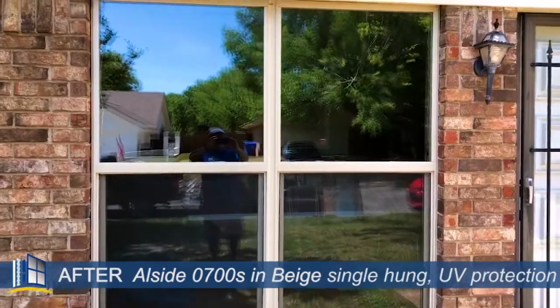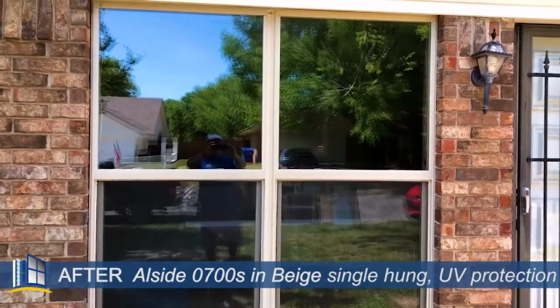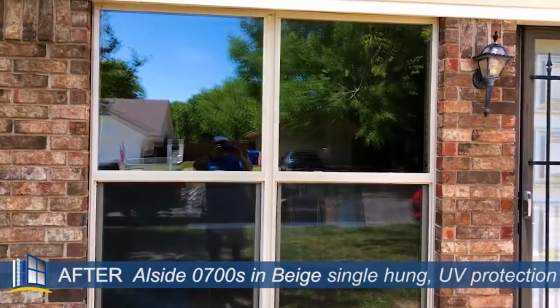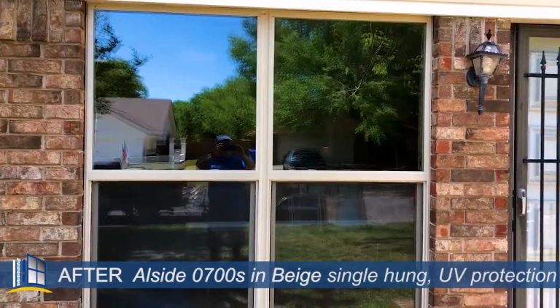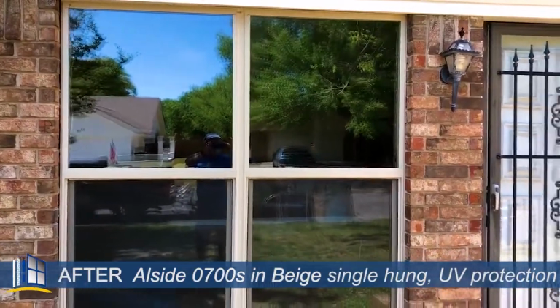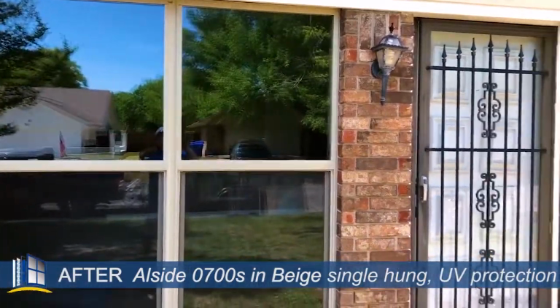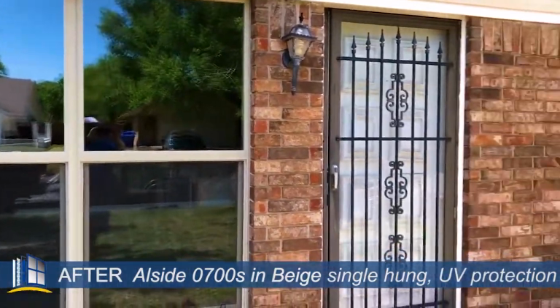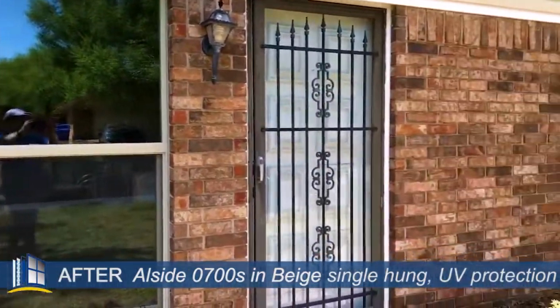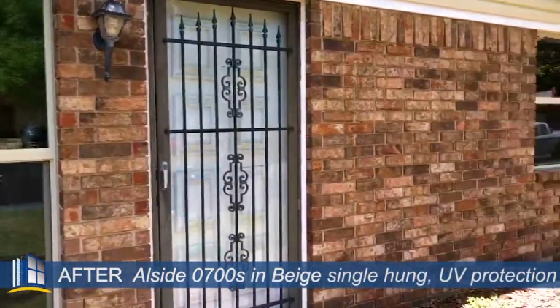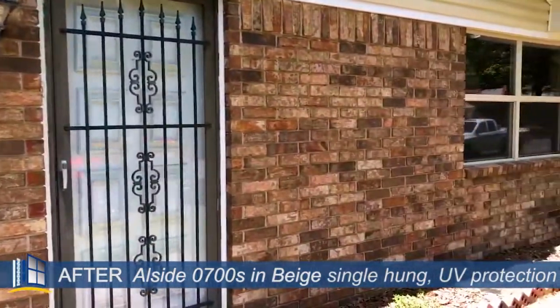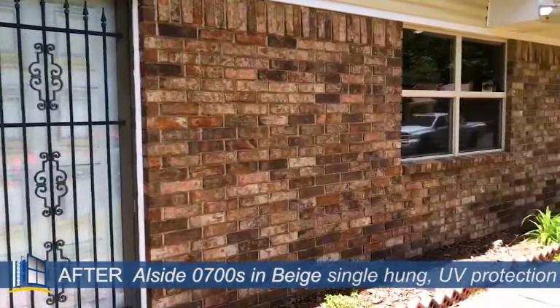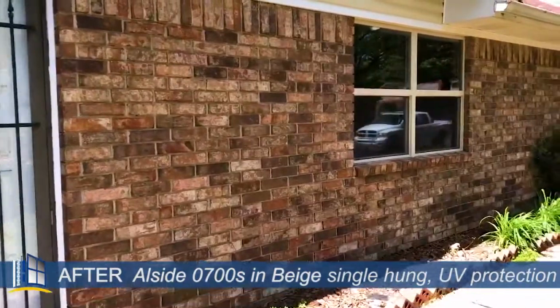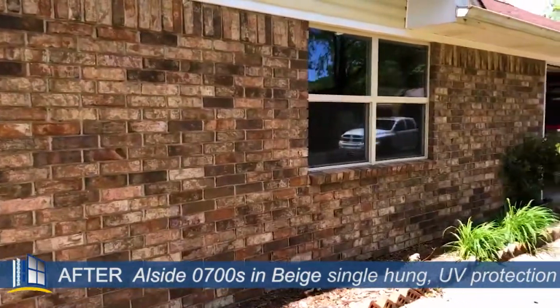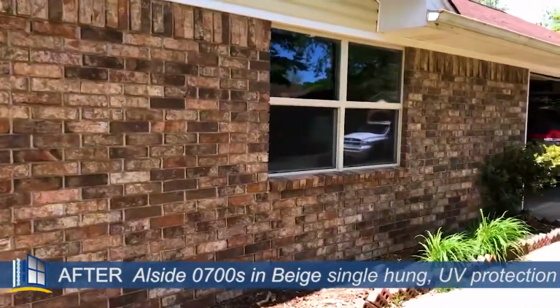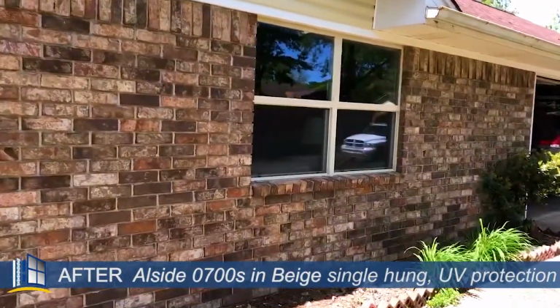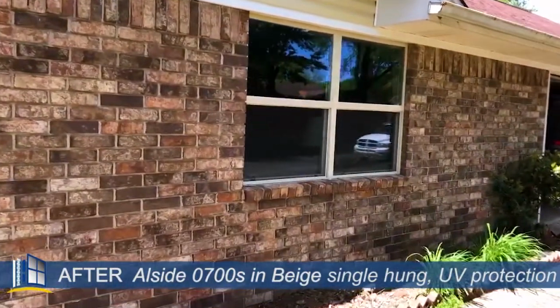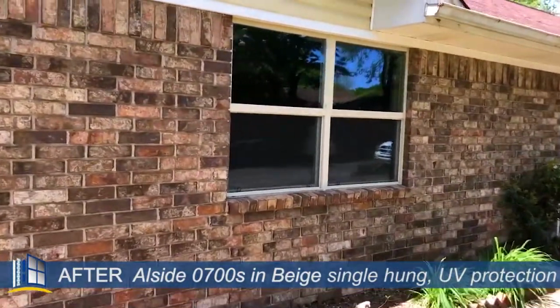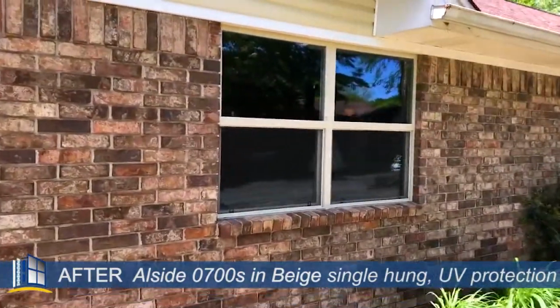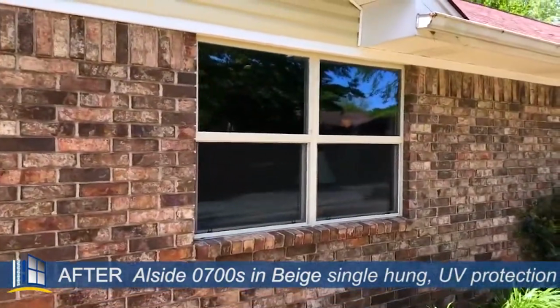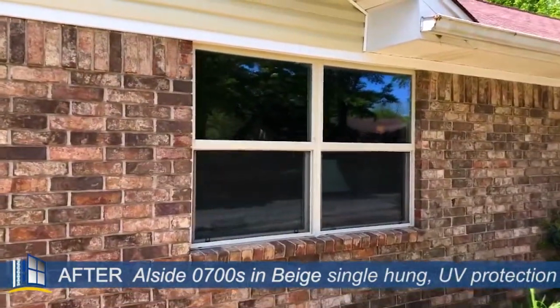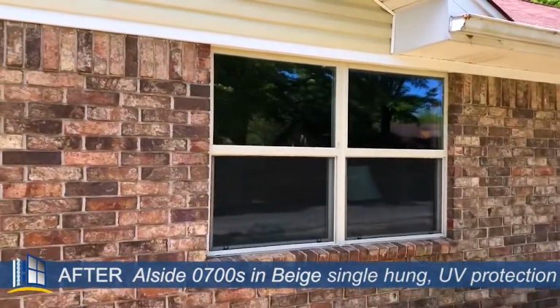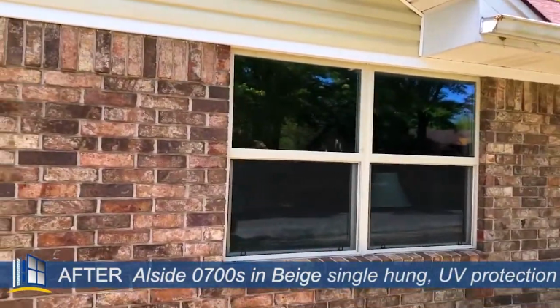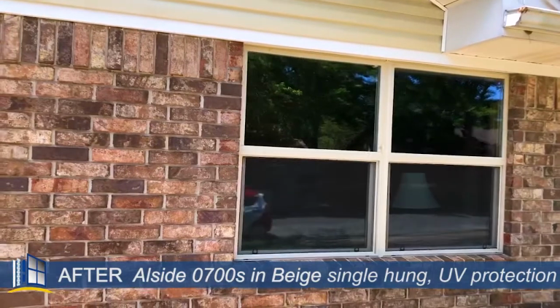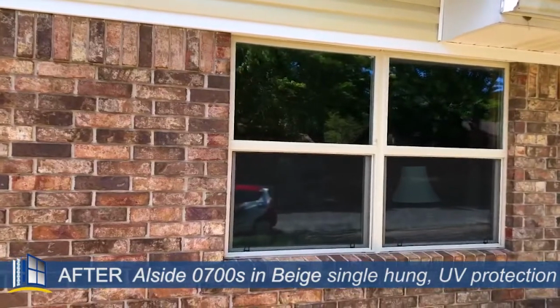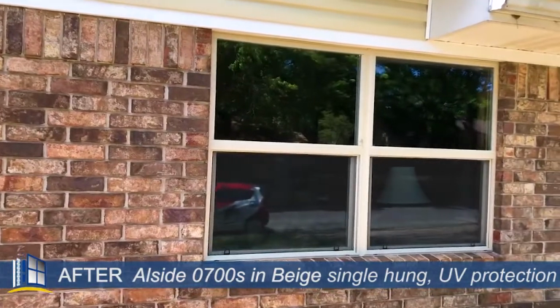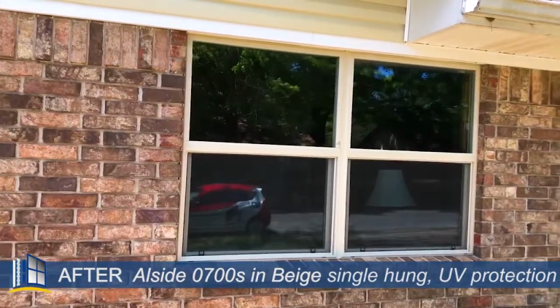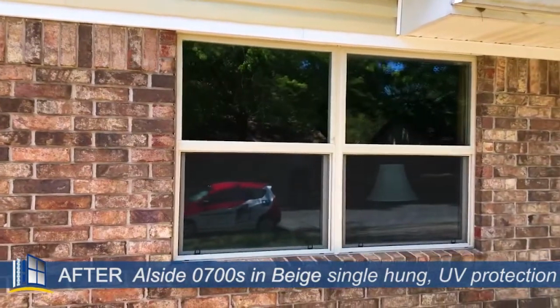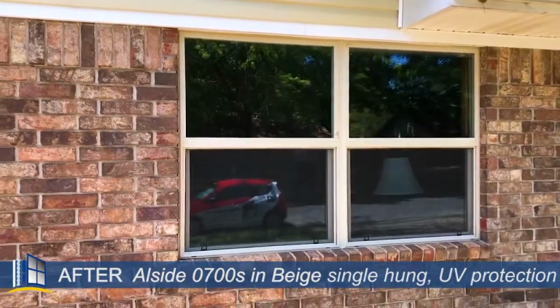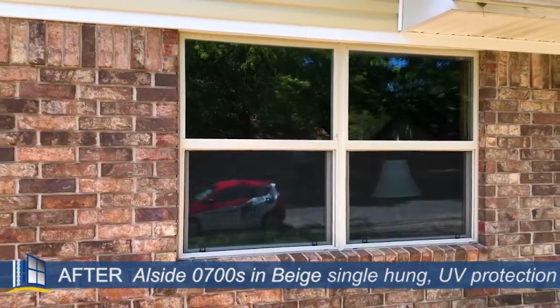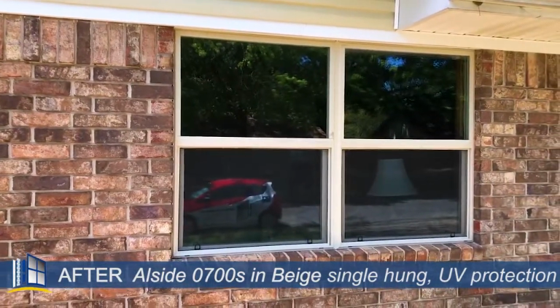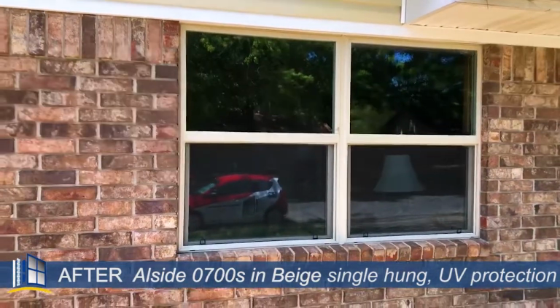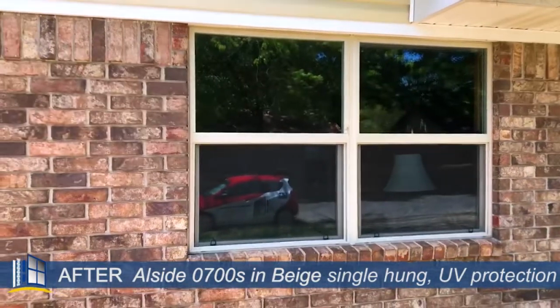Just take a look at the difference that it's made to this home, and then we move right across here to the other twin that we installed on the side of the house. Just look at that difference — absolutely incredible. The homeowner is over the moon already seeing the difference.